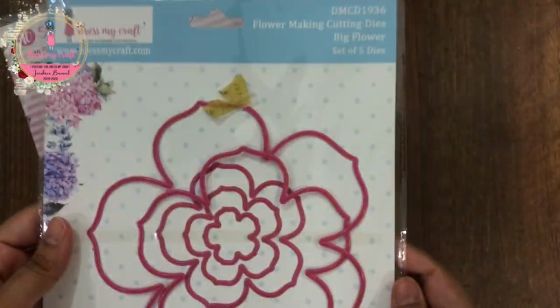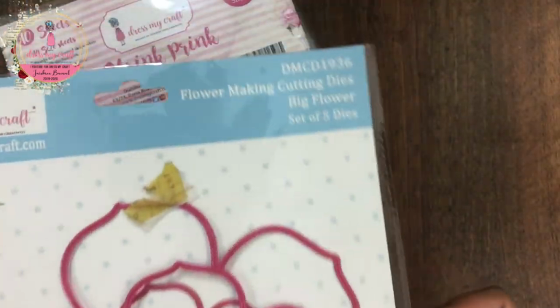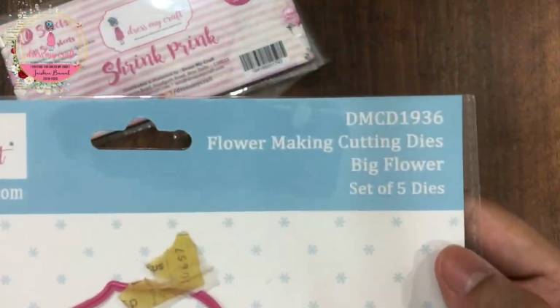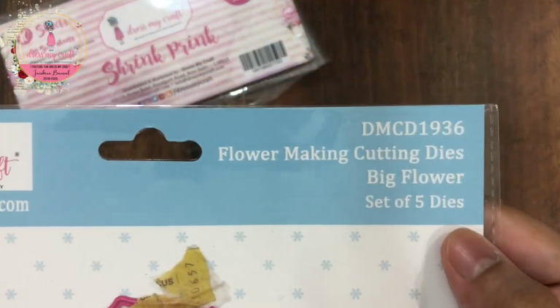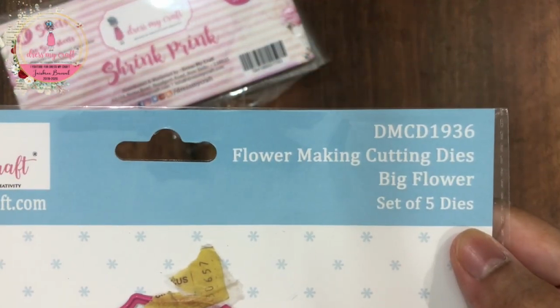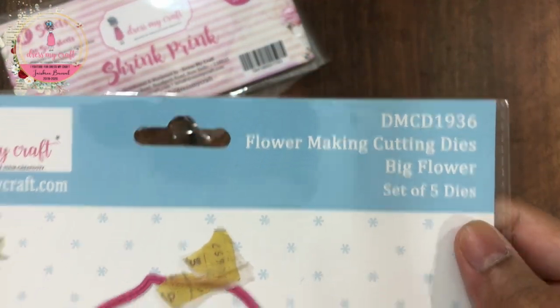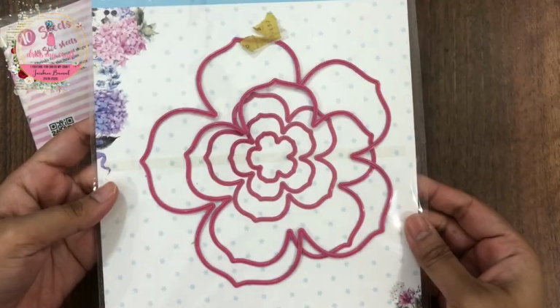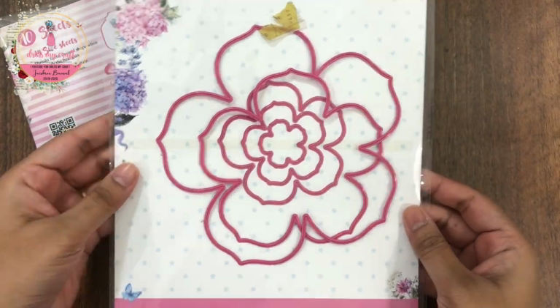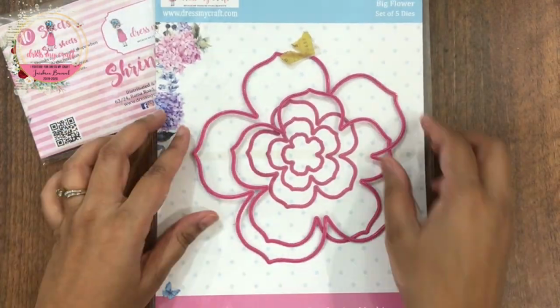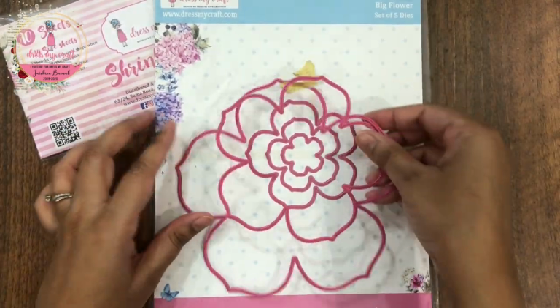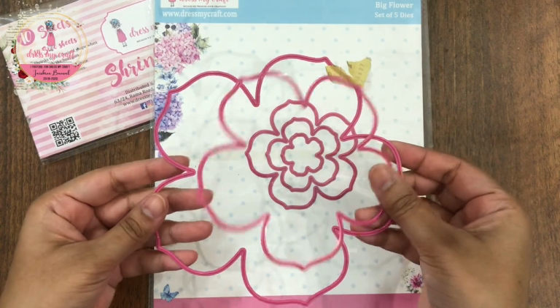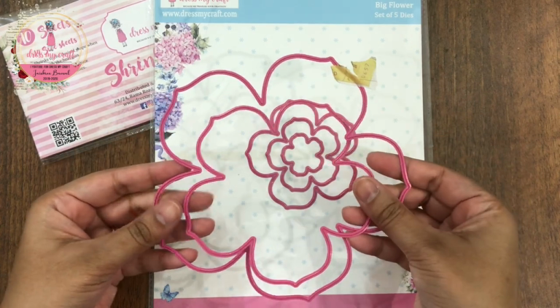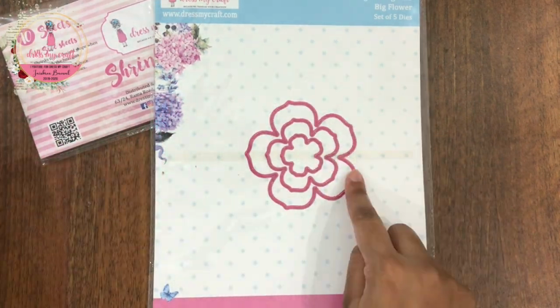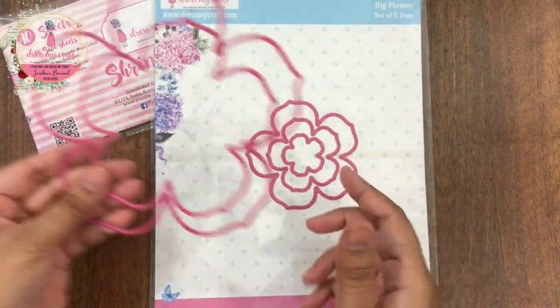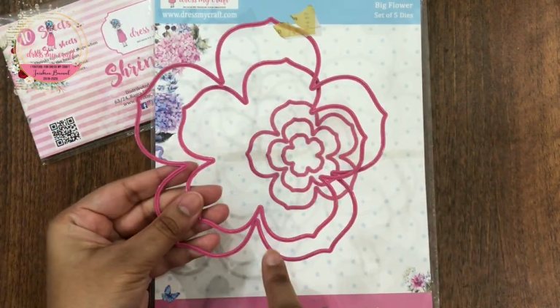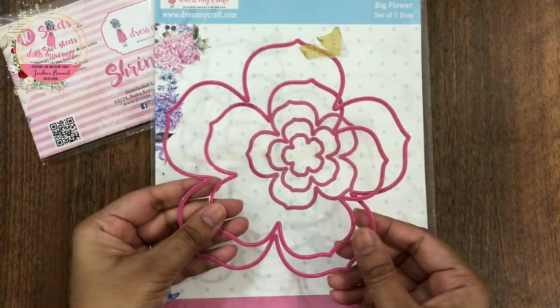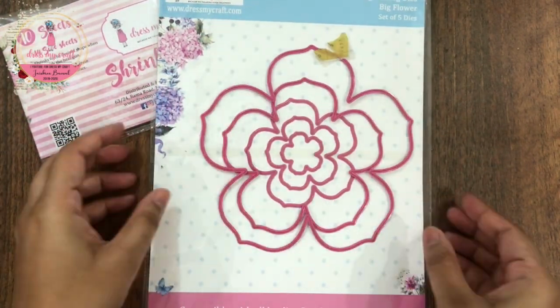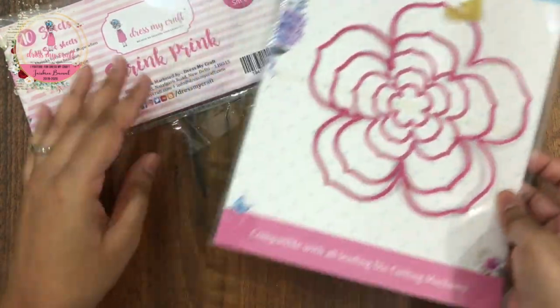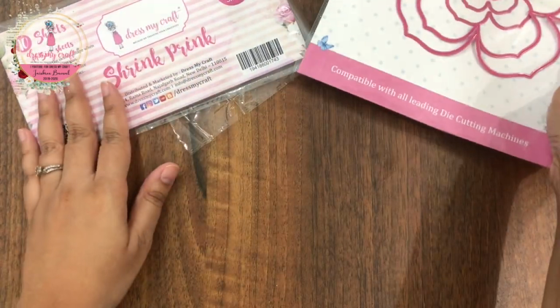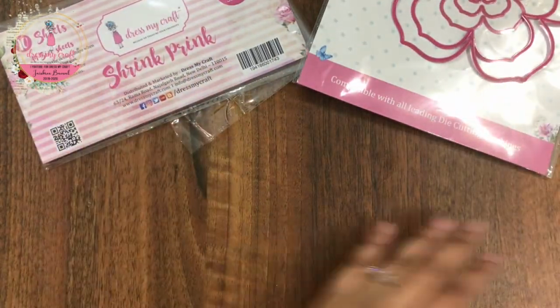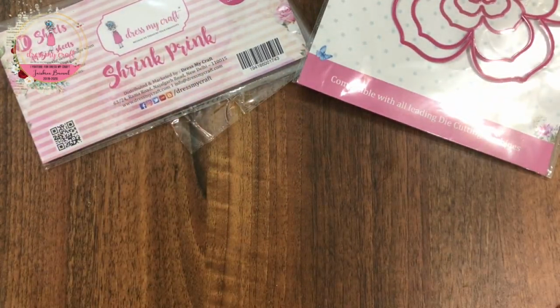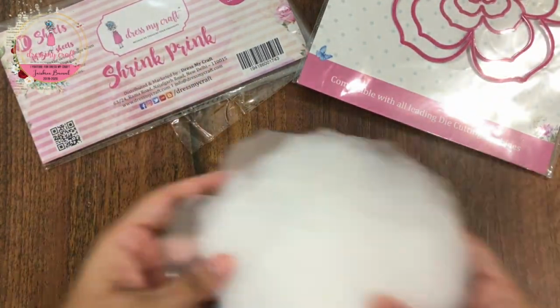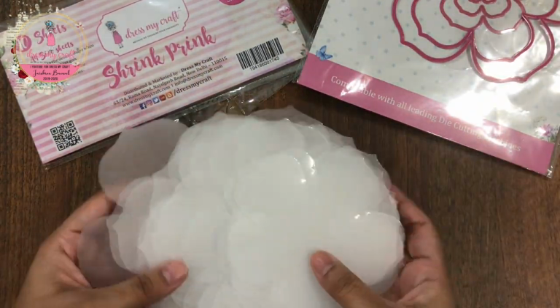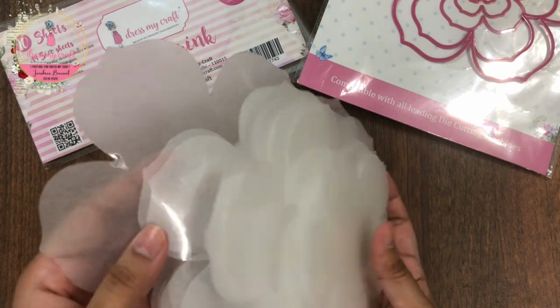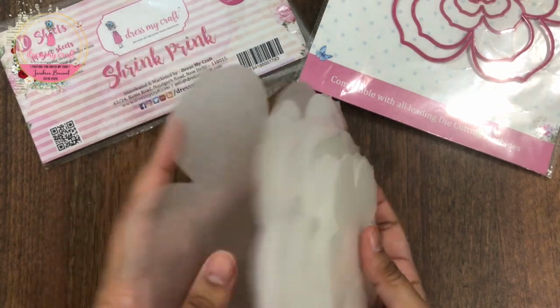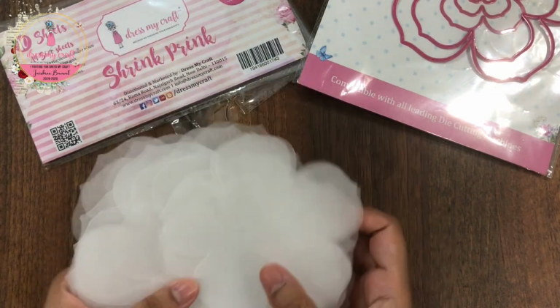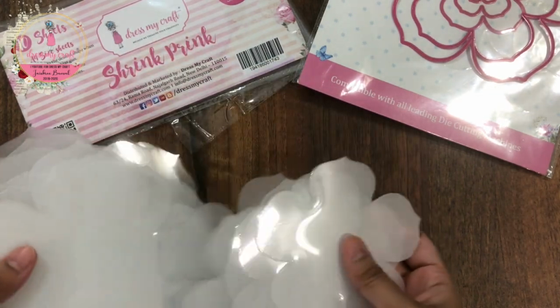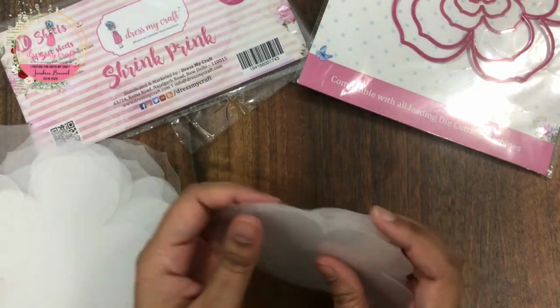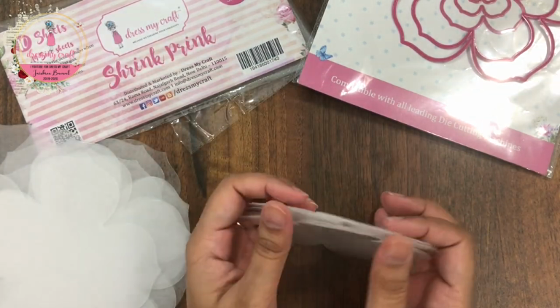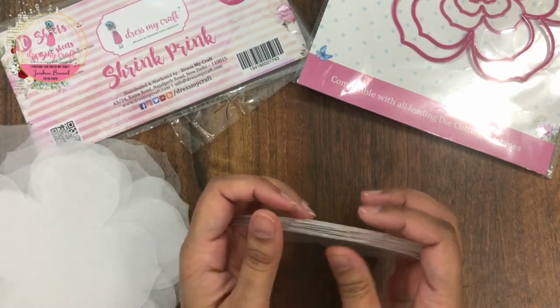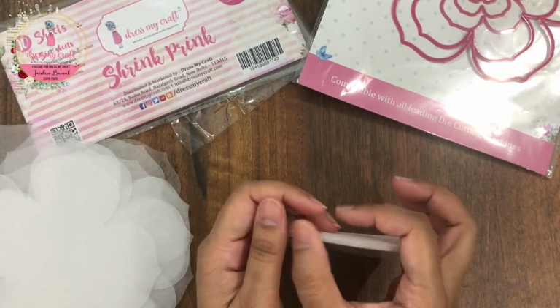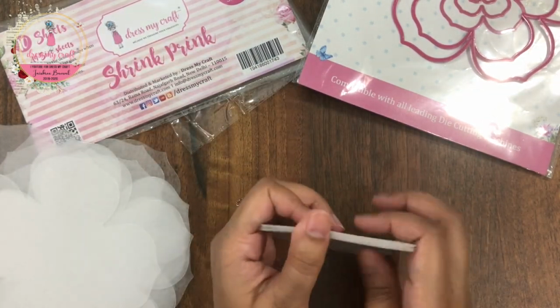To begin with, I have die cut my shrink print sheets using the big flower die set from Dress My Craft. I have used the two biggest sizes for die cutting from this set of 5 dies.